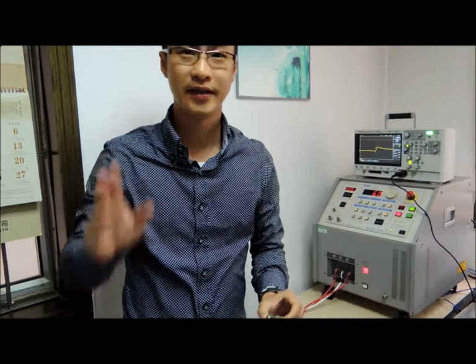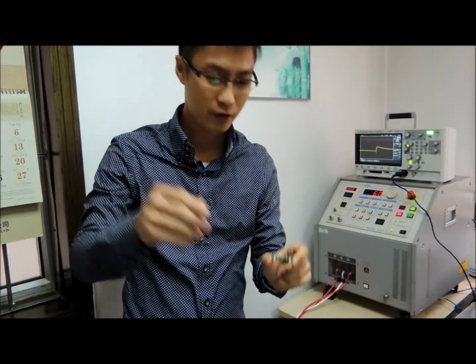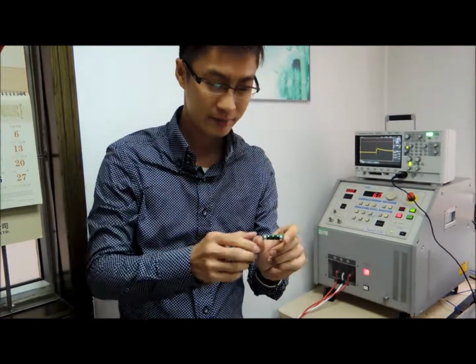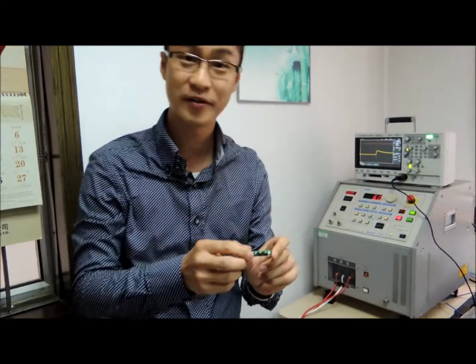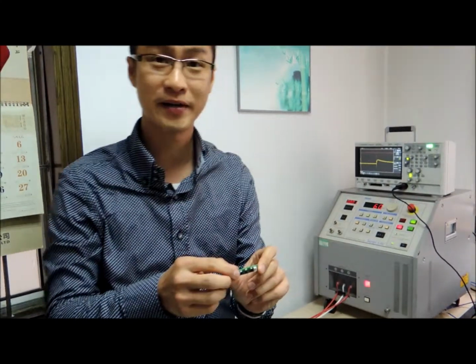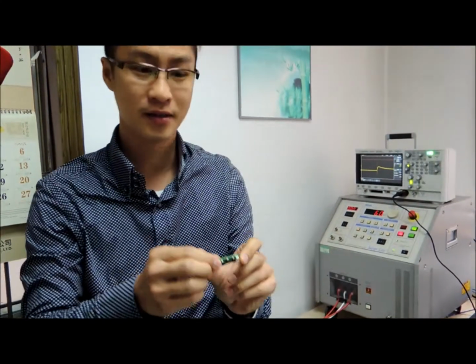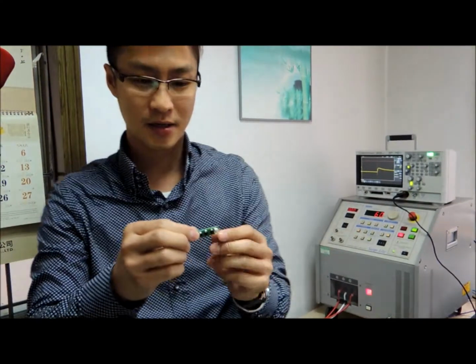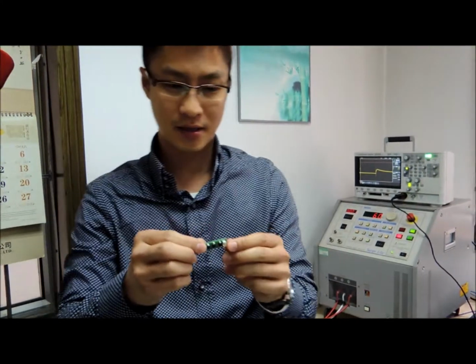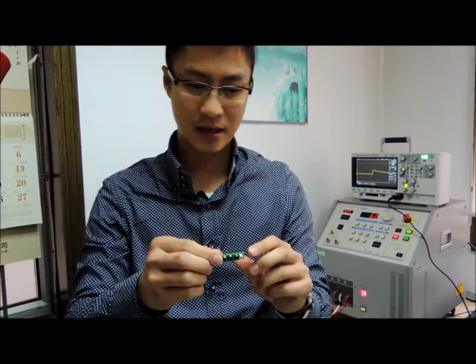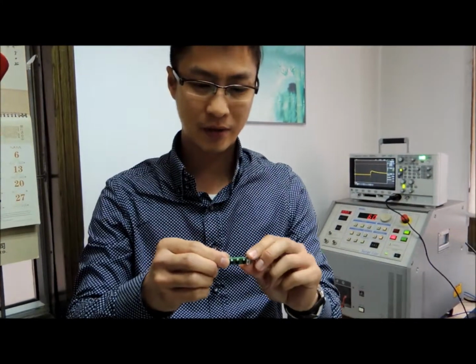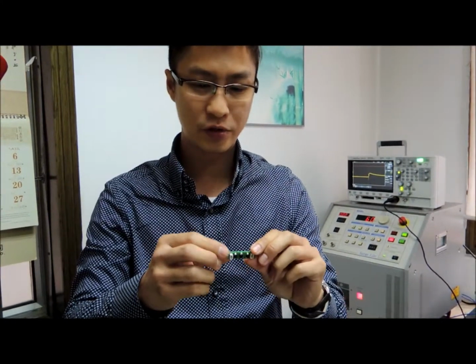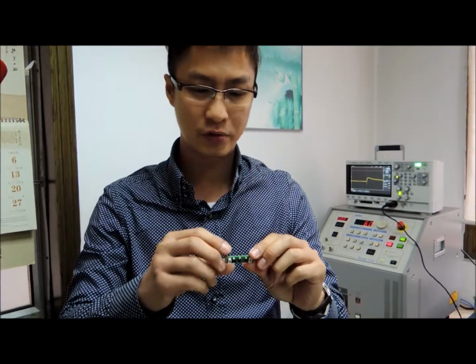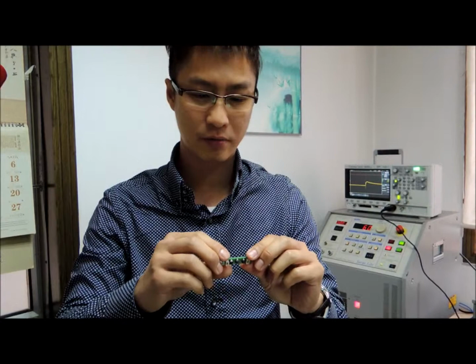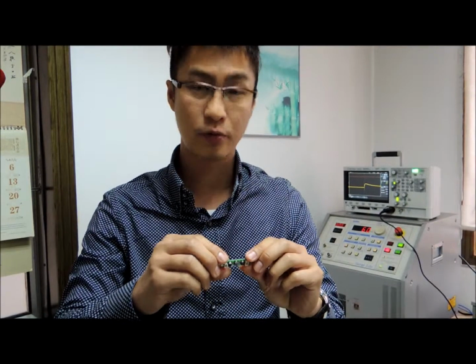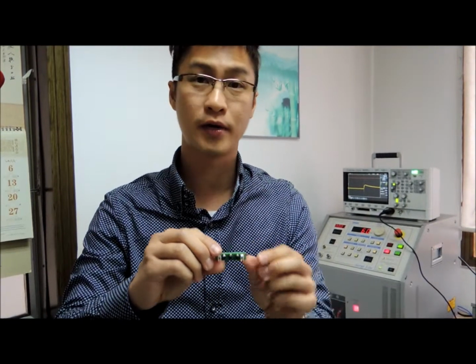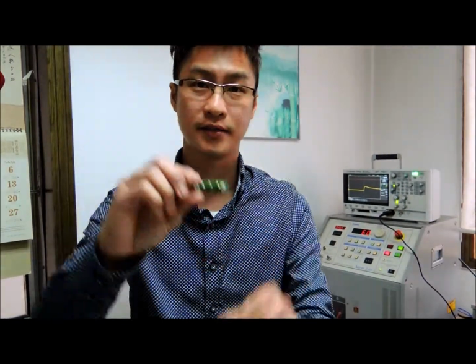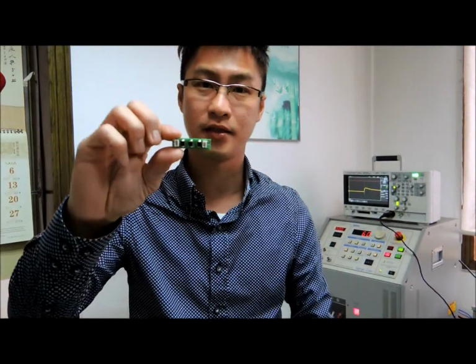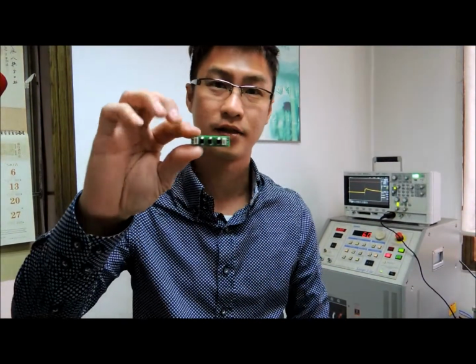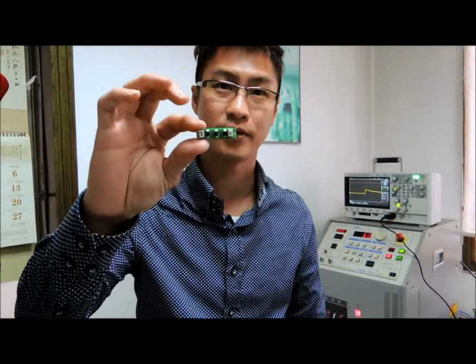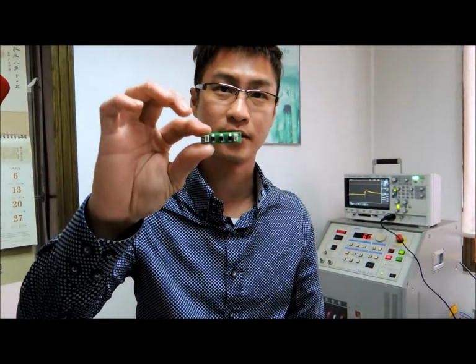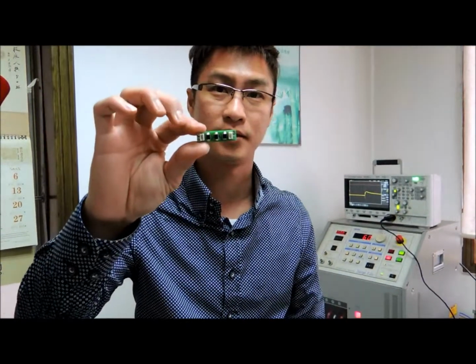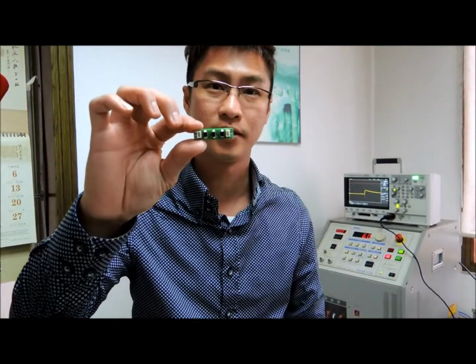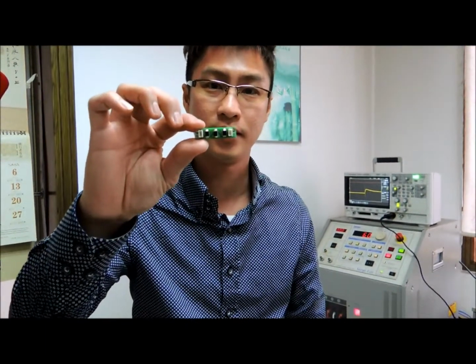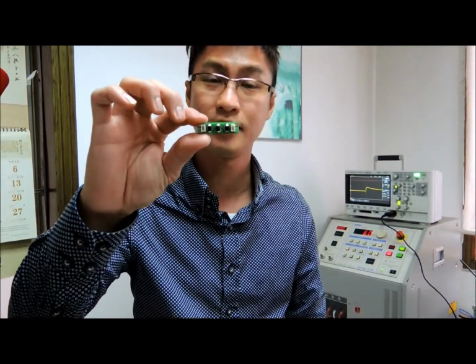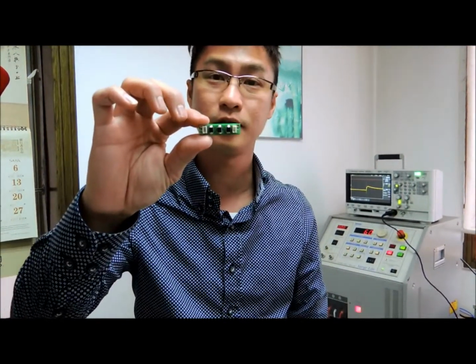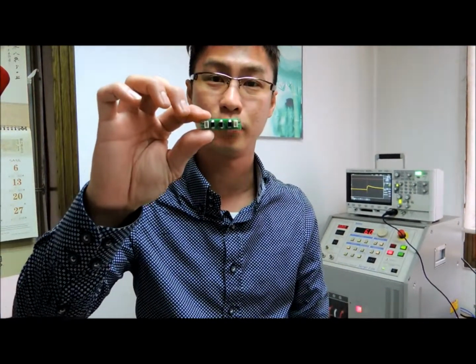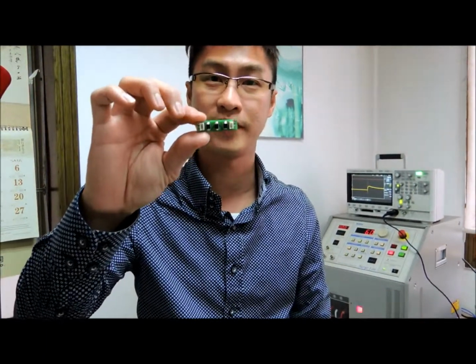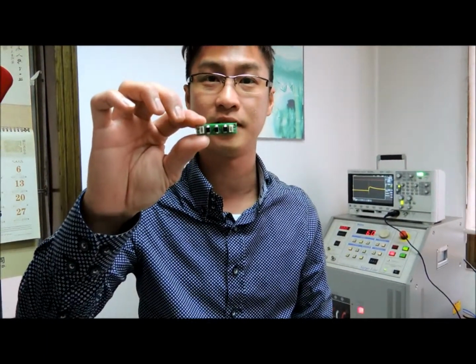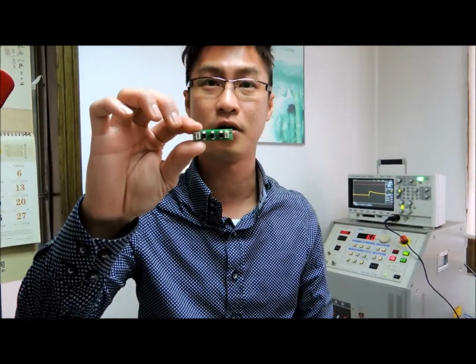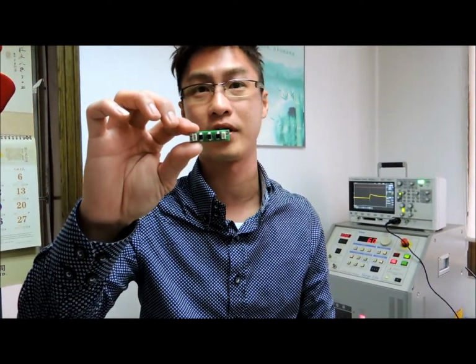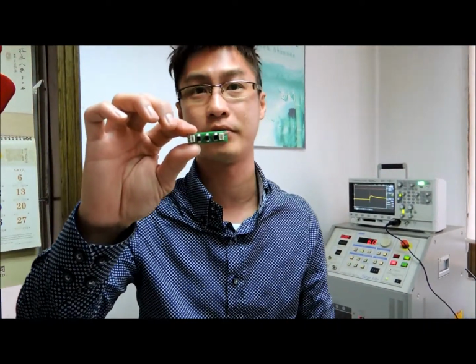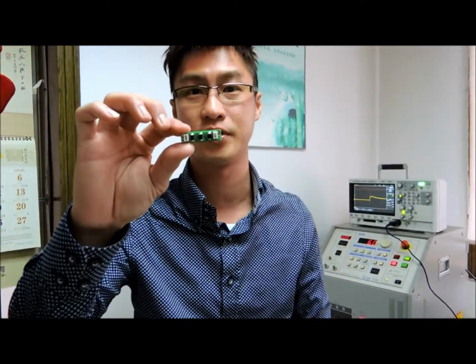Hi everyone, my name is Ben. I would like to introduce our new product — it's actually a surge protector. We're going to fit it in our camera range.